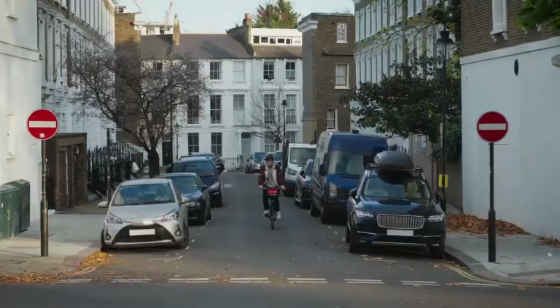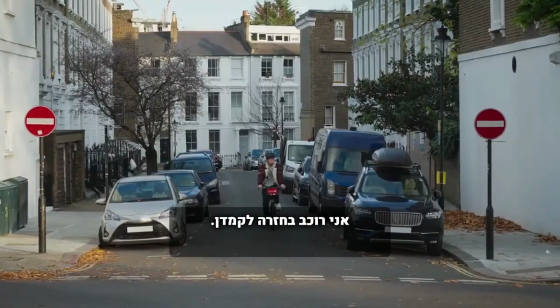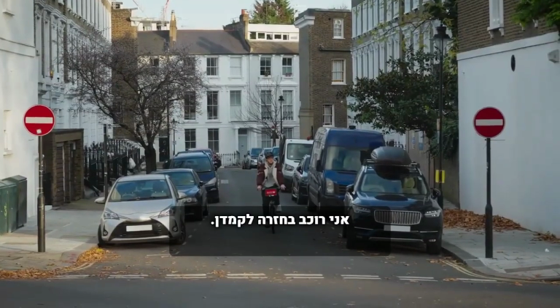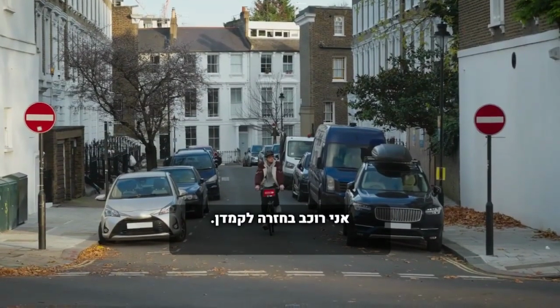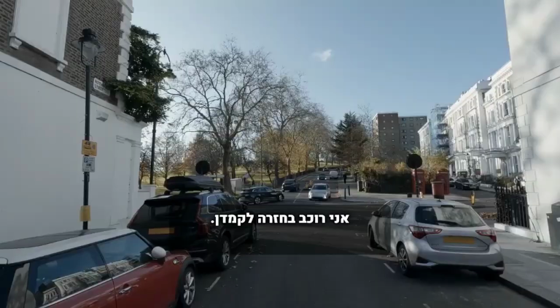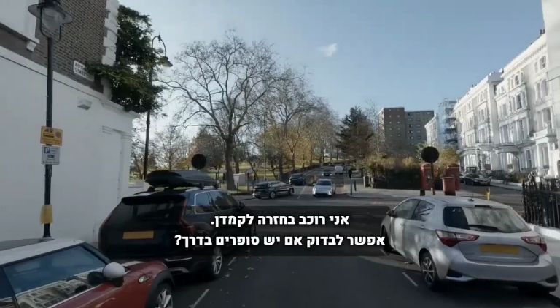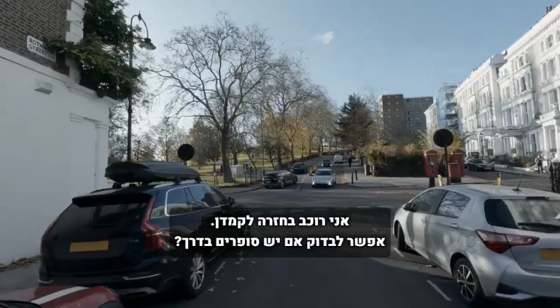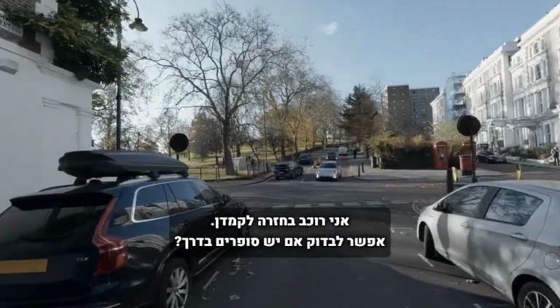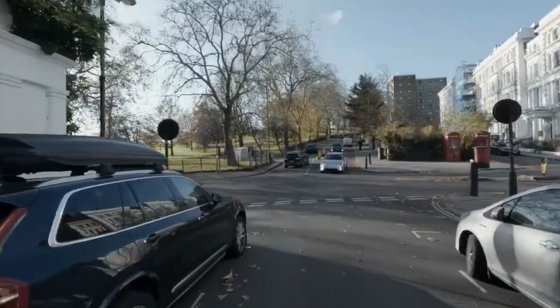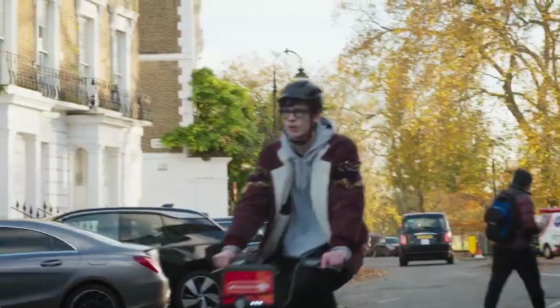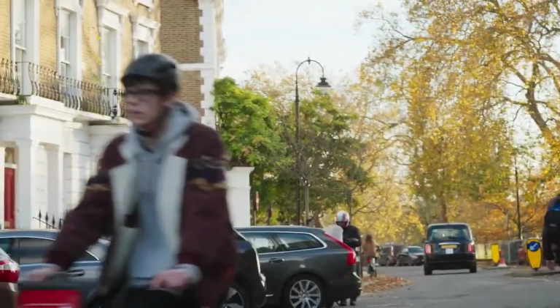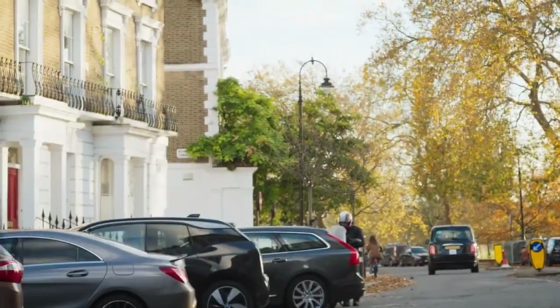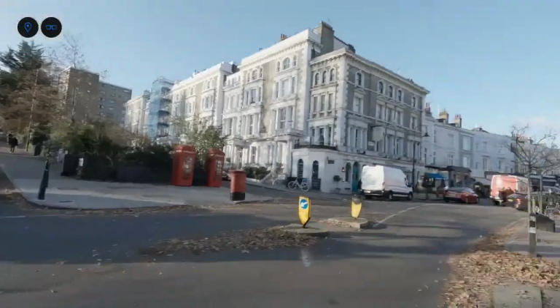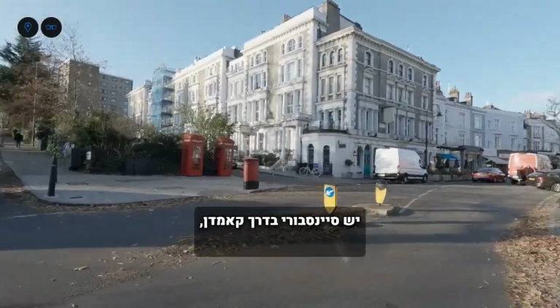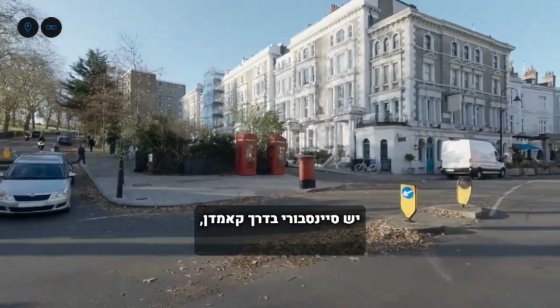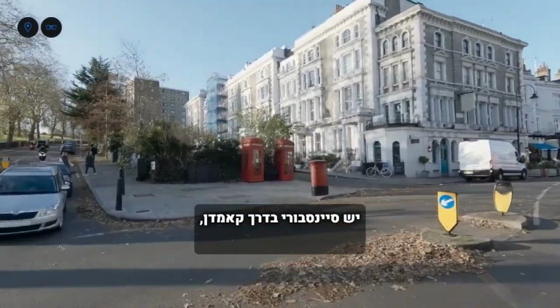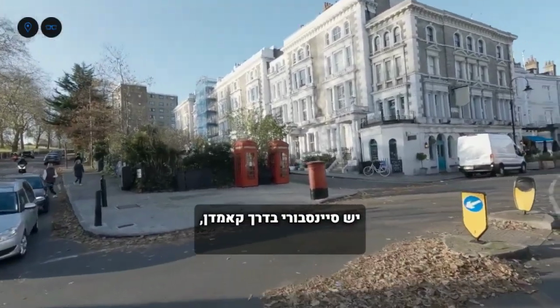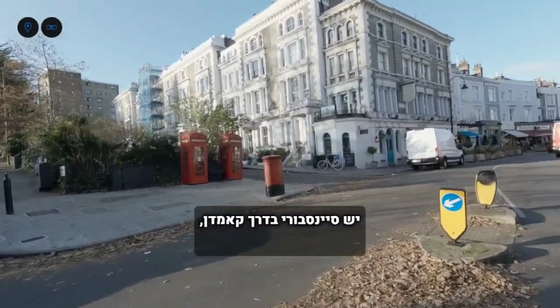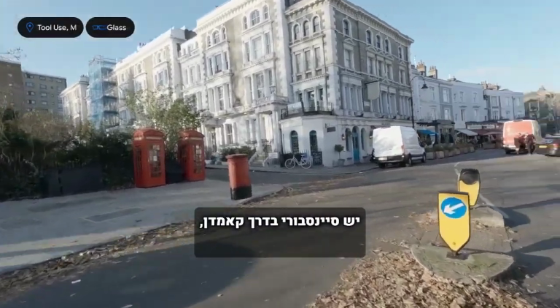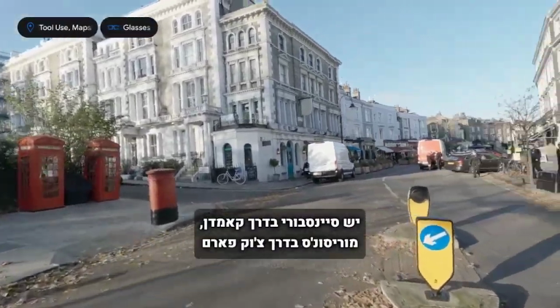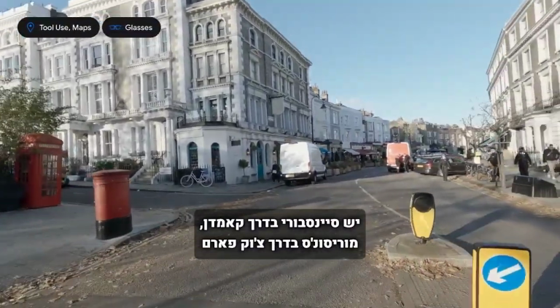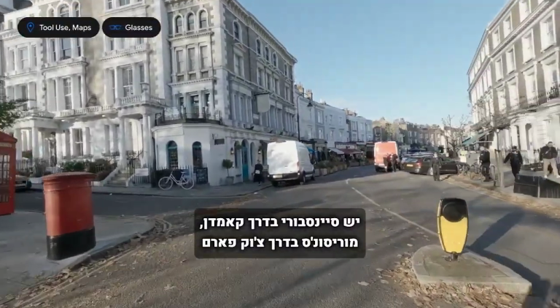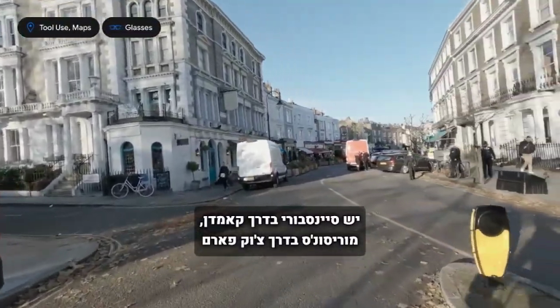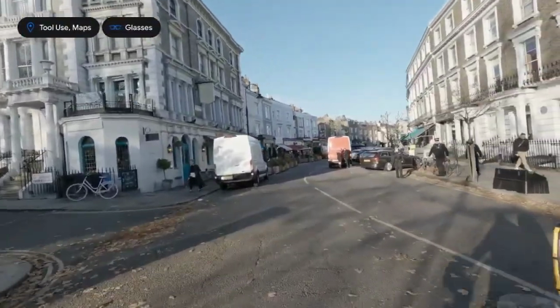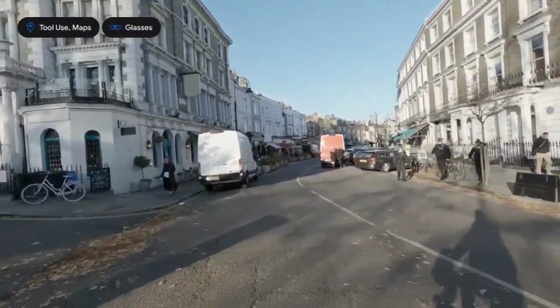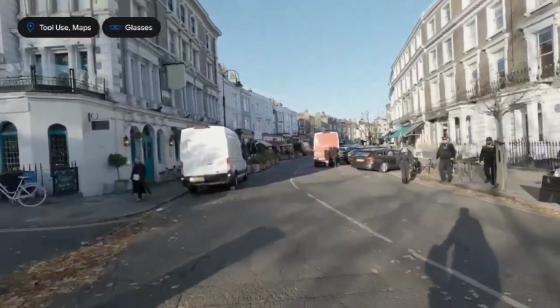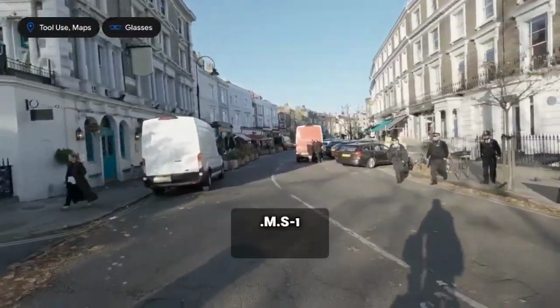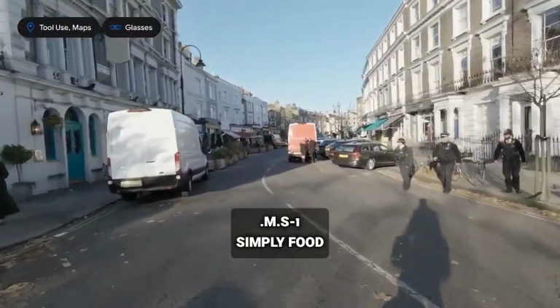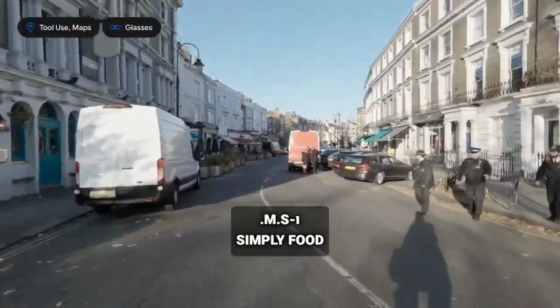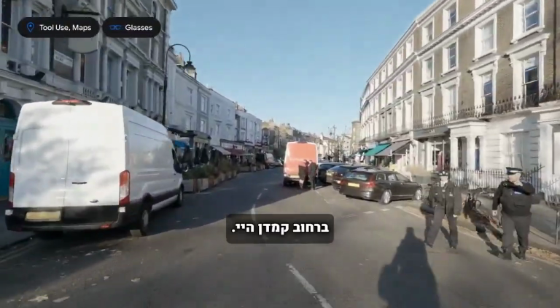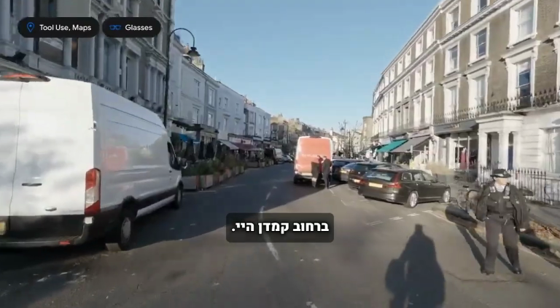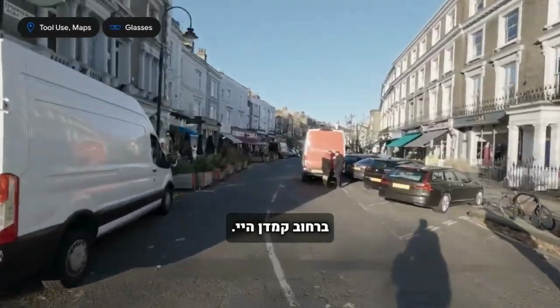I'm biking back to Camden — can you check if there are any supermarkets along the way? There's a Sainsbury's on Camden Road, a Horison's on Chalk Farm Road, and an M&S Simply Food on Camden High Street.